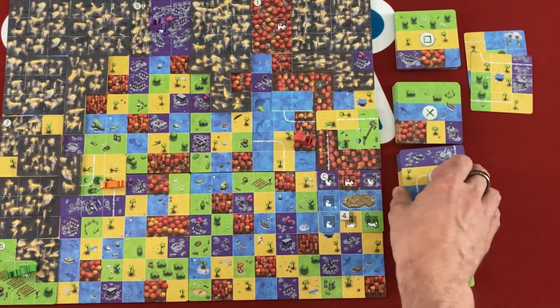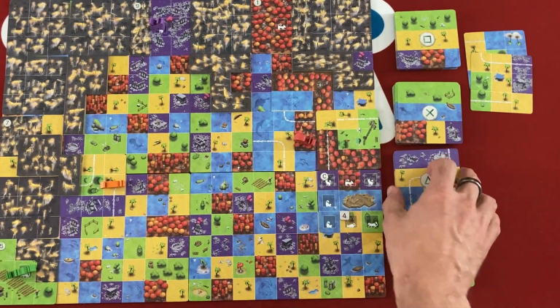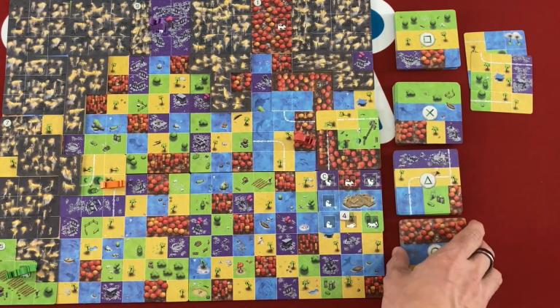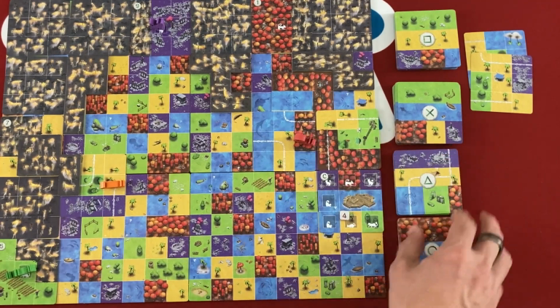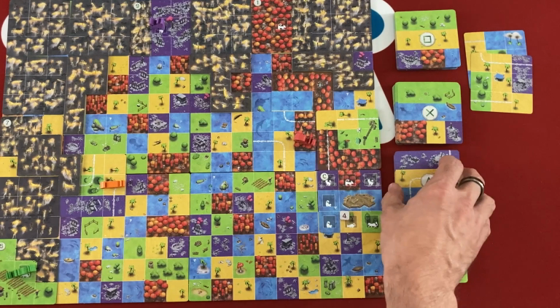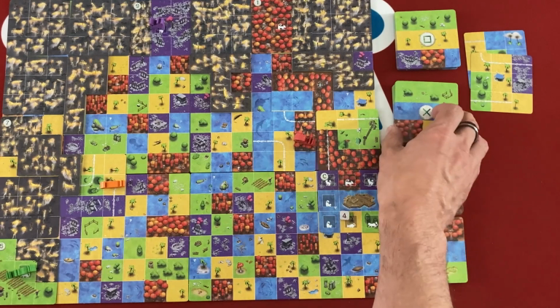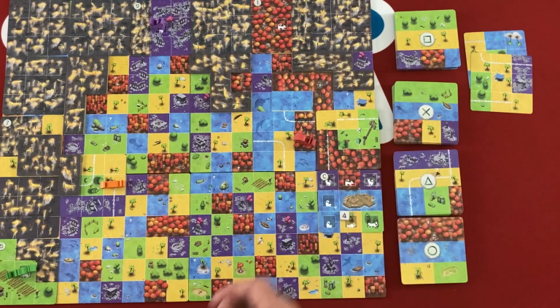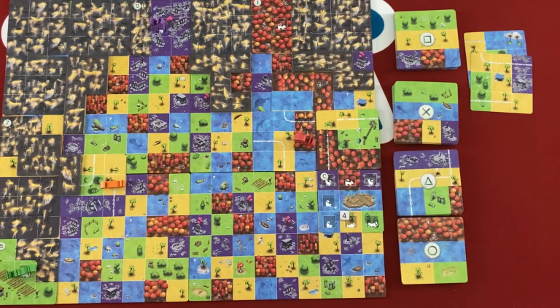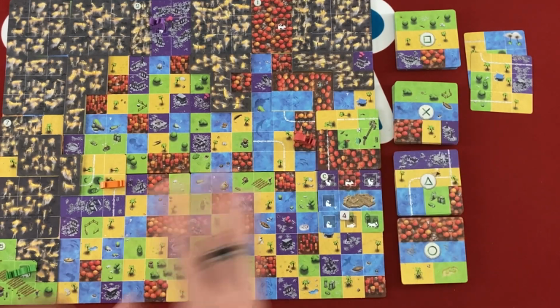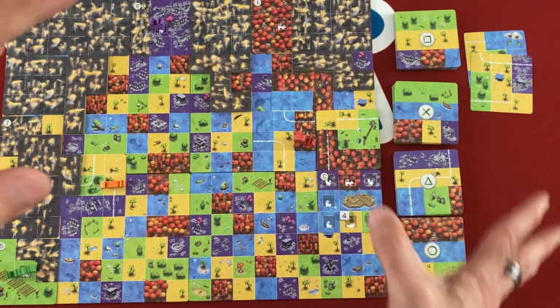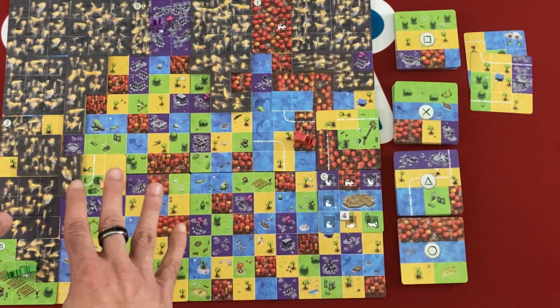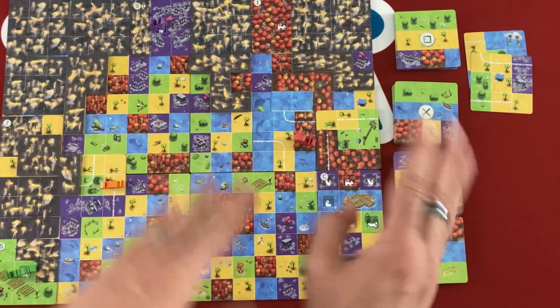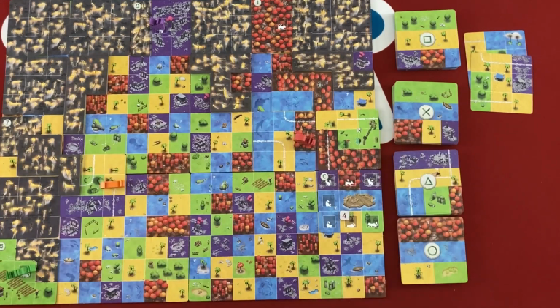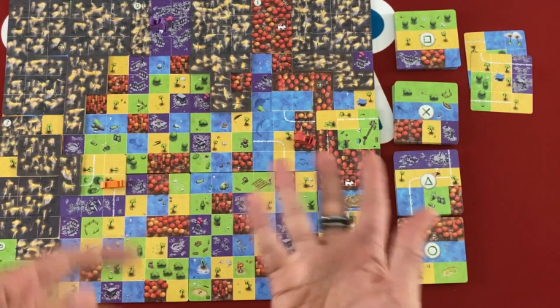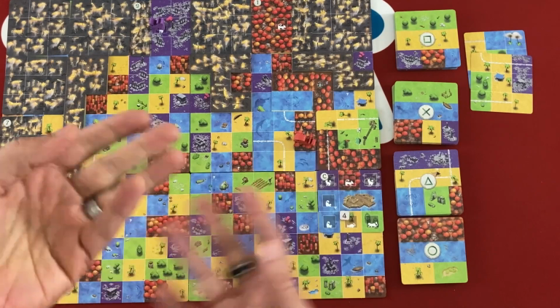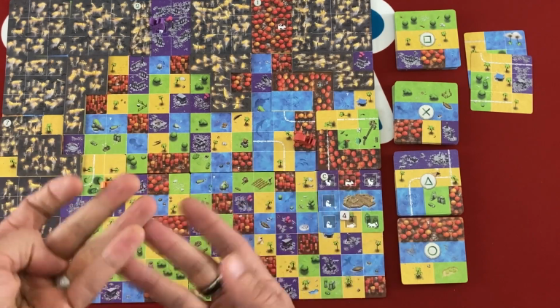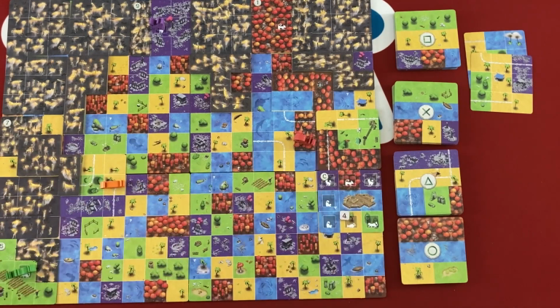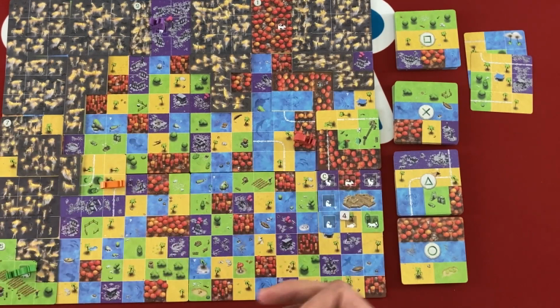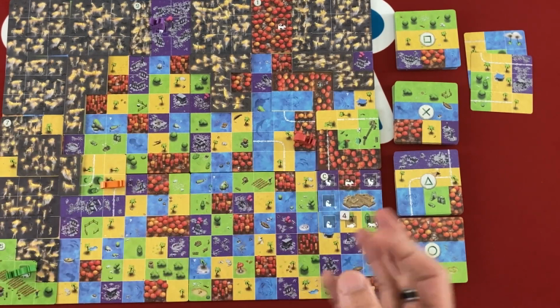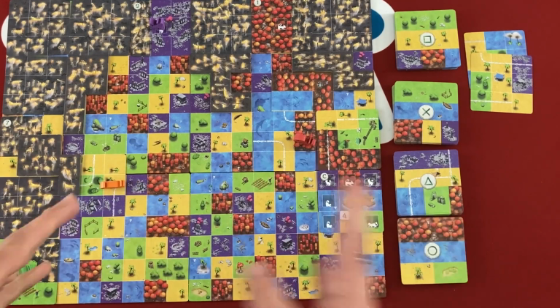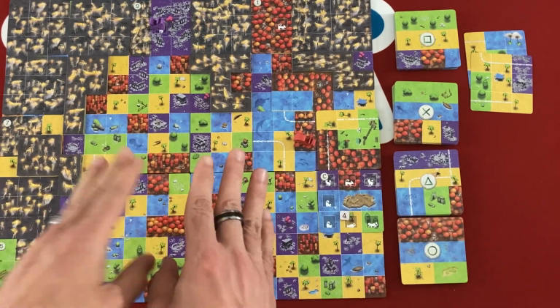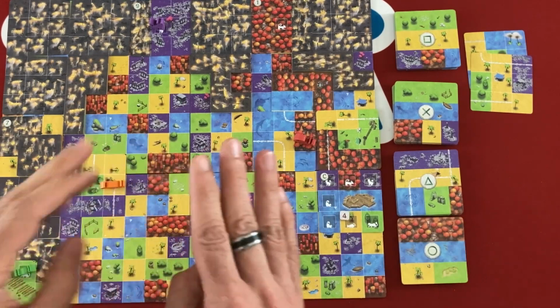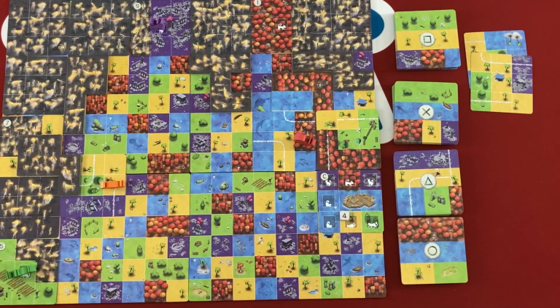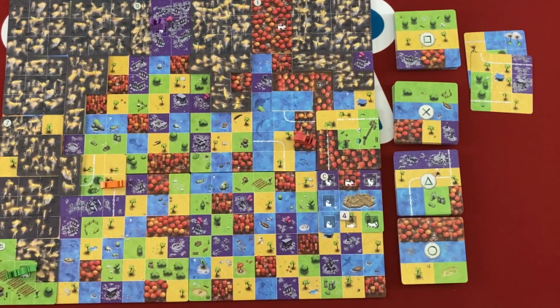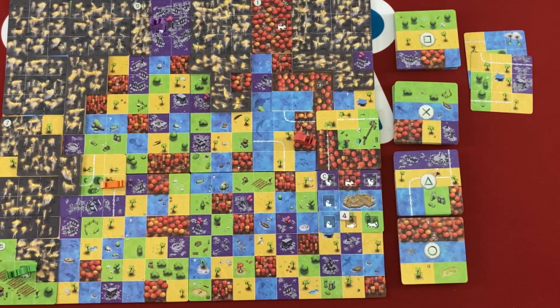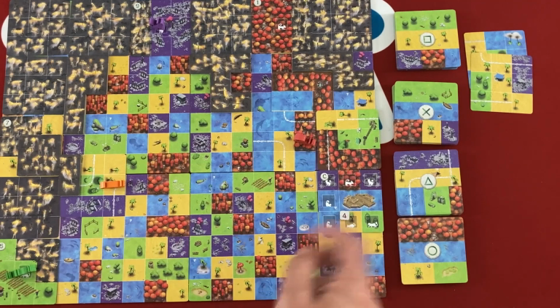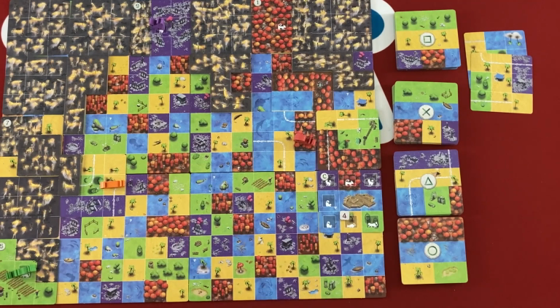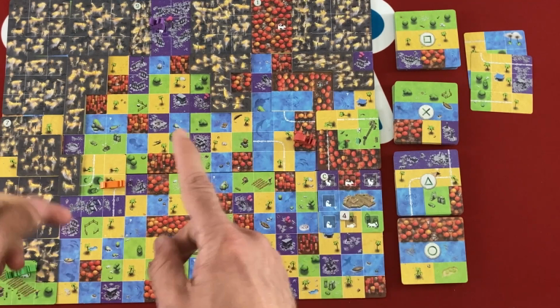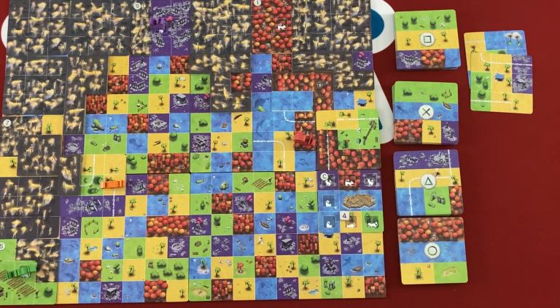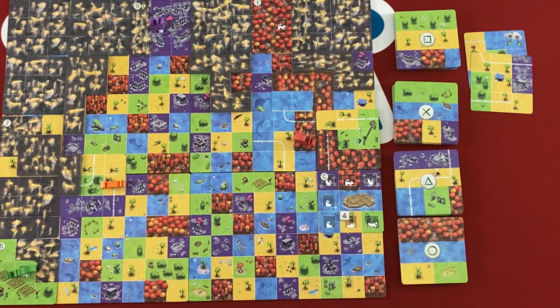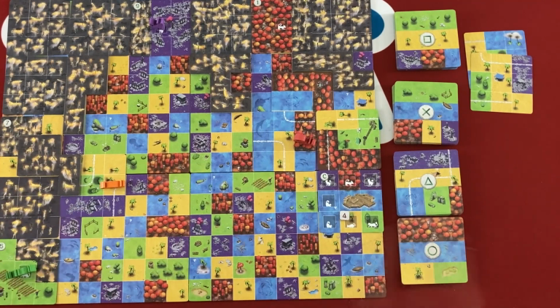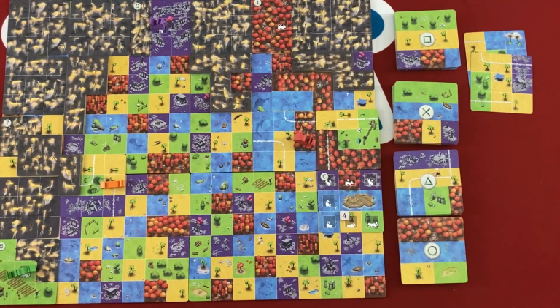In cooperative play, the only difference would be that we each have a hand of three cards and can talk sometimes, but not about everything. You can't share exactly what's on your cards and you can't tell people where to place things while it's actually their turn. You have to cooperatively decide who's going to place the next card. Pretty straightforward.